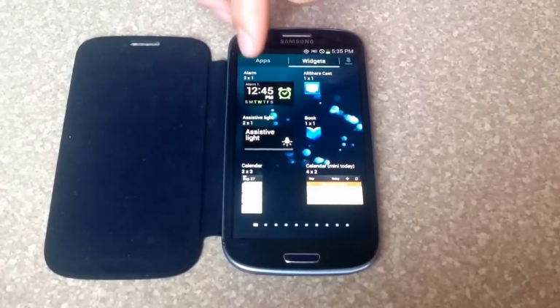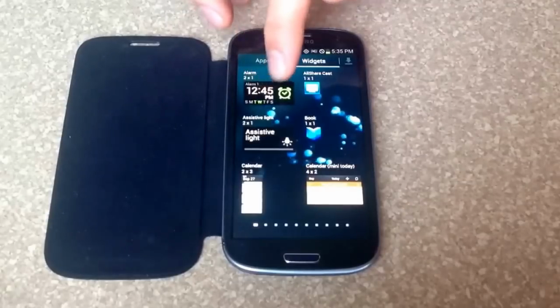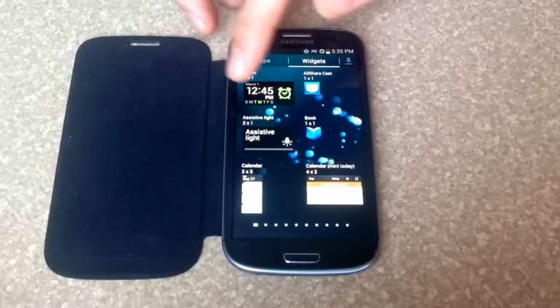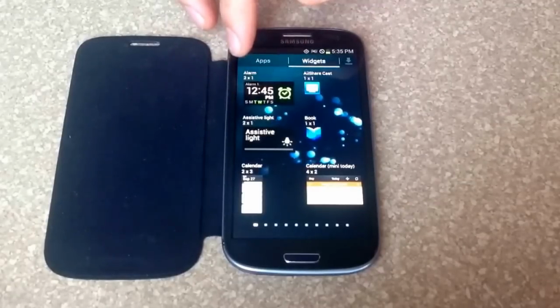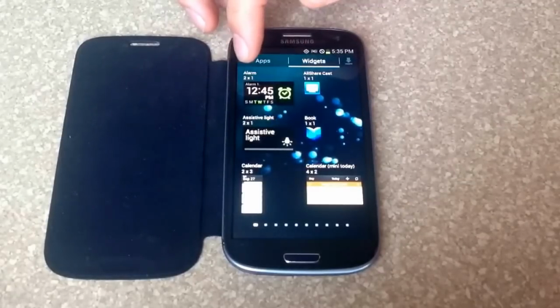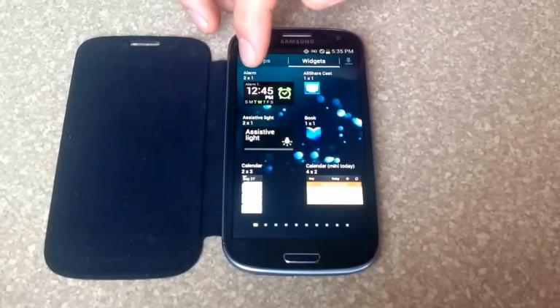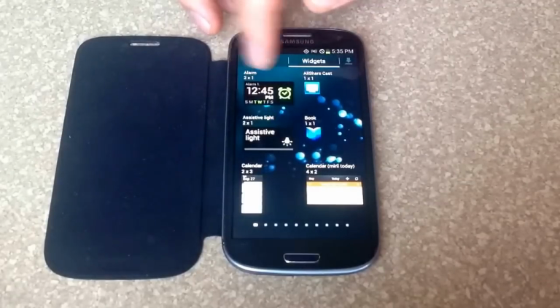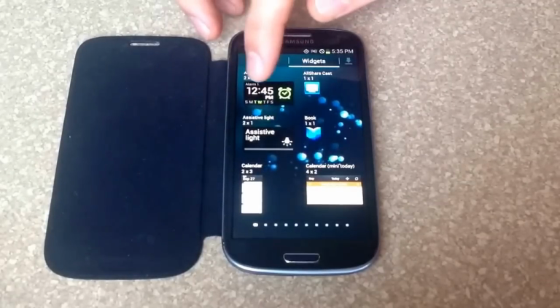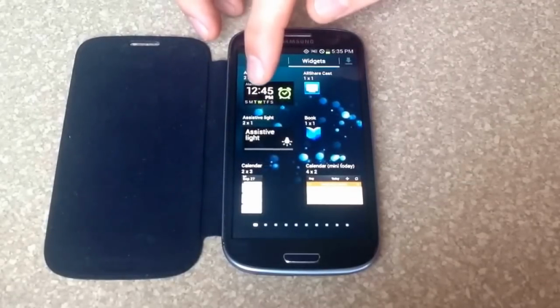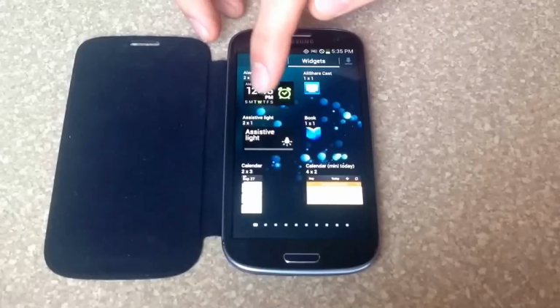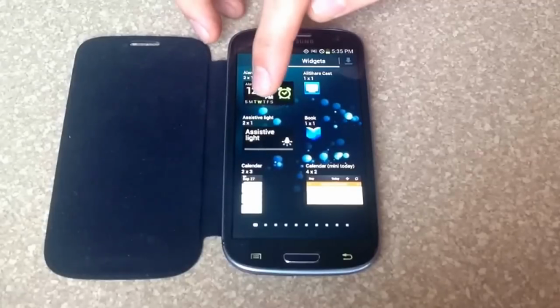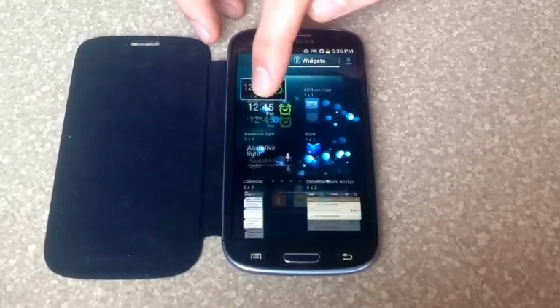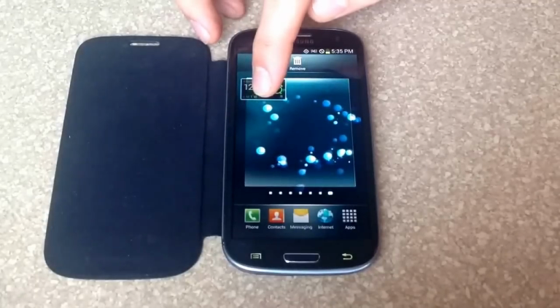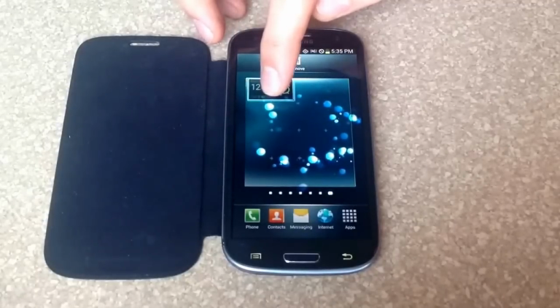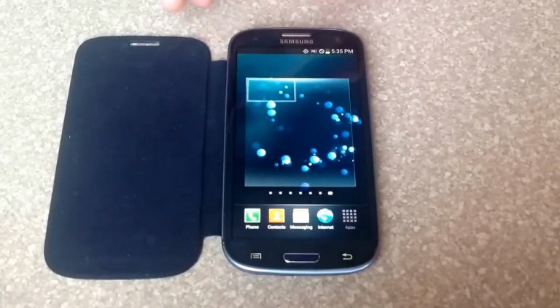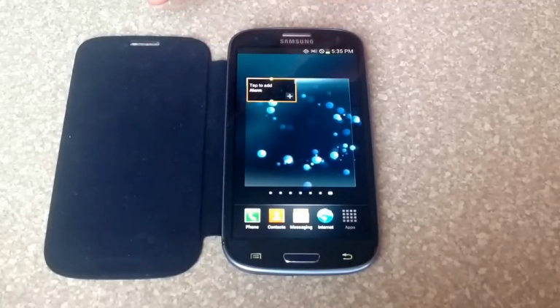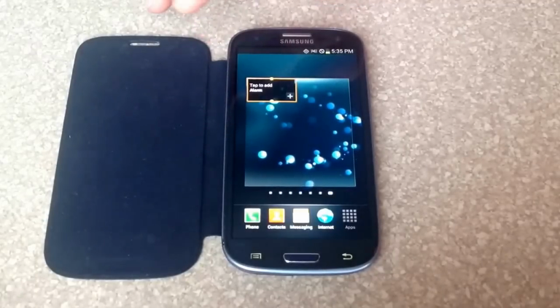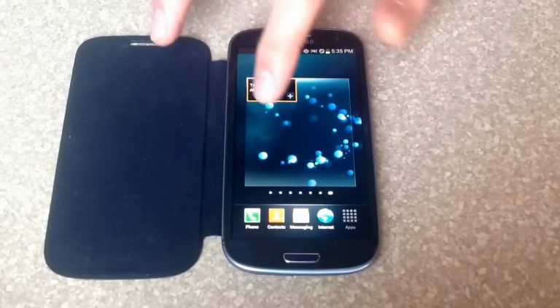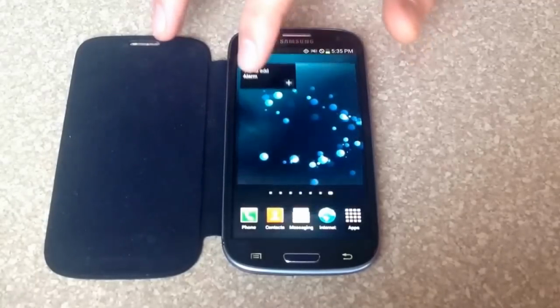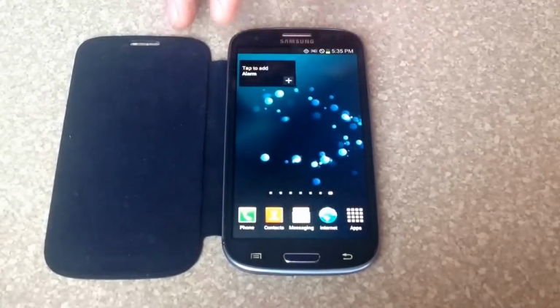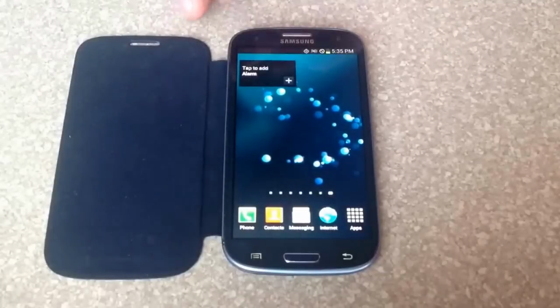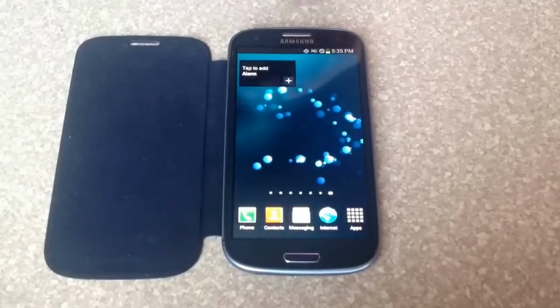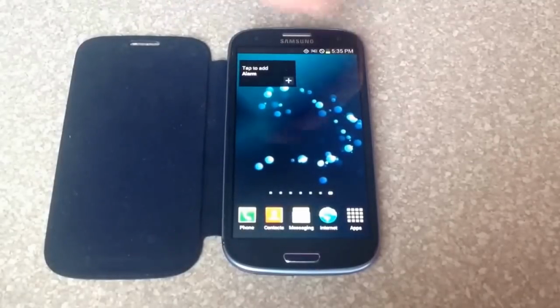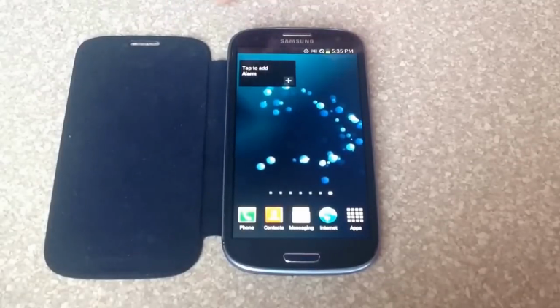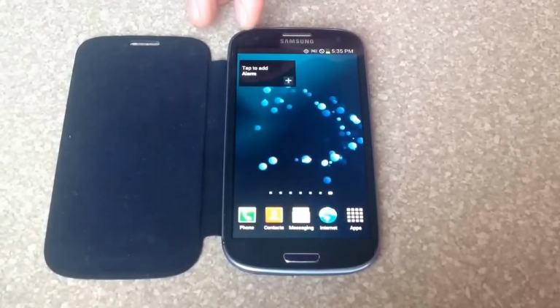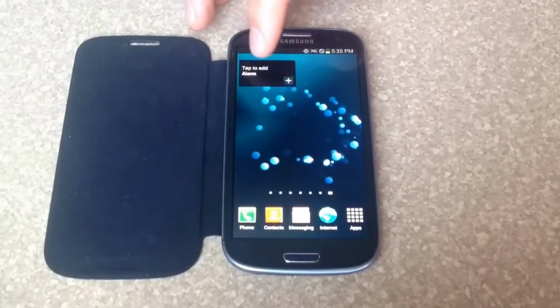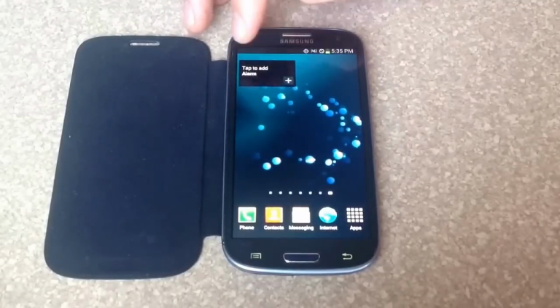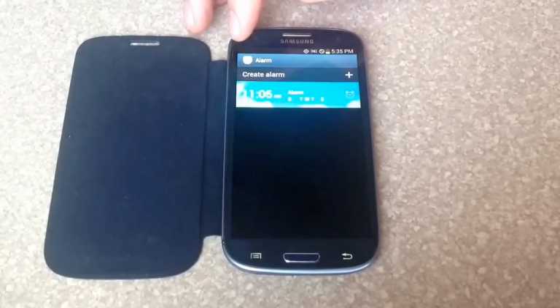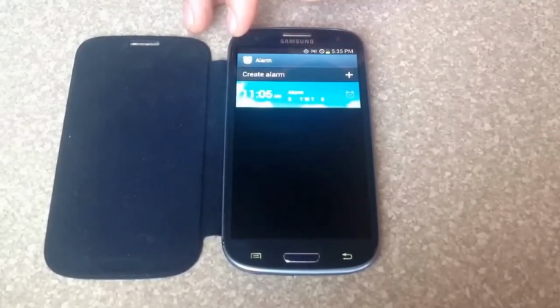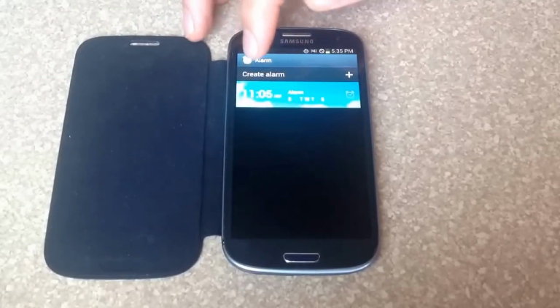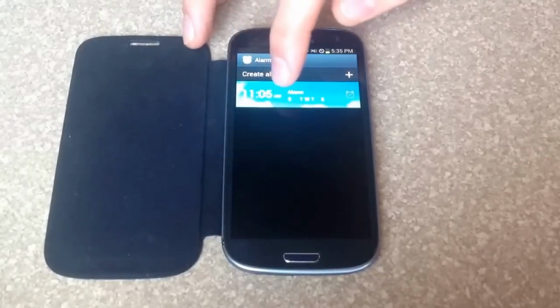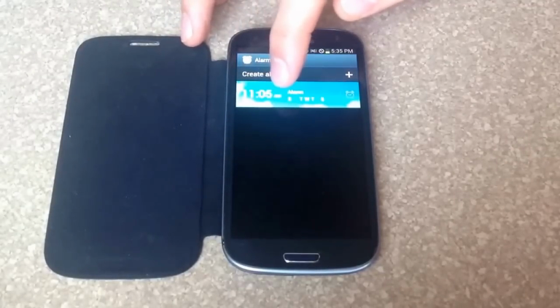On my first page is the alarm widget, and I go ahead and select it and hold it. And then I can bring it out to the front here, and I just select it to add my alarm.